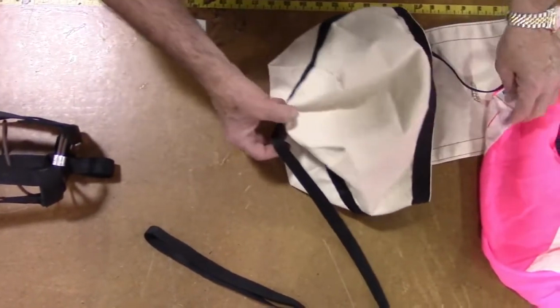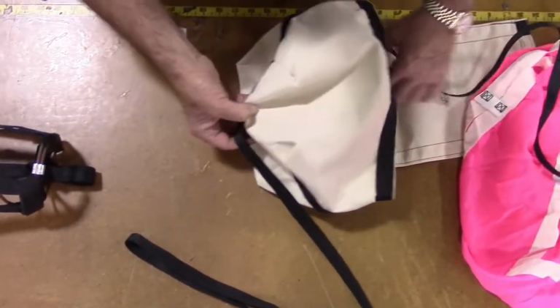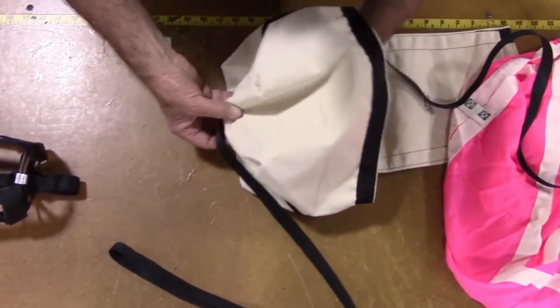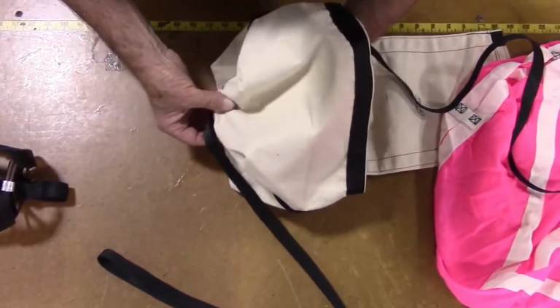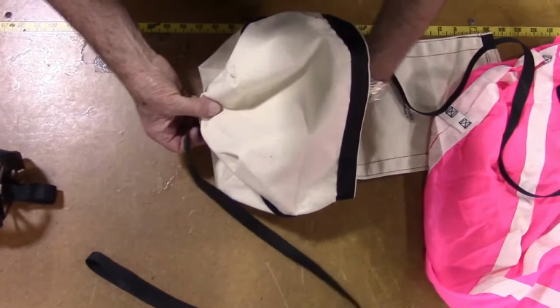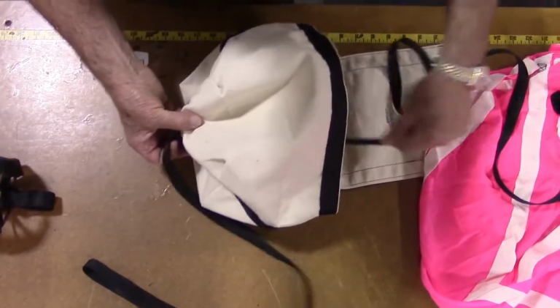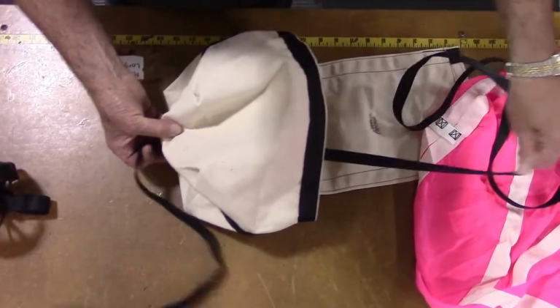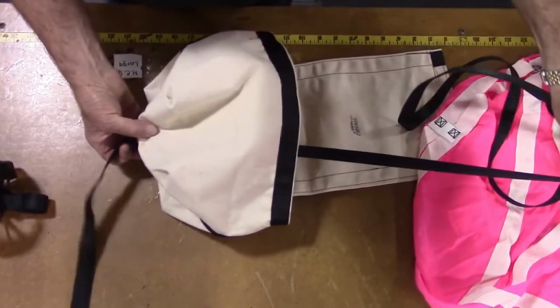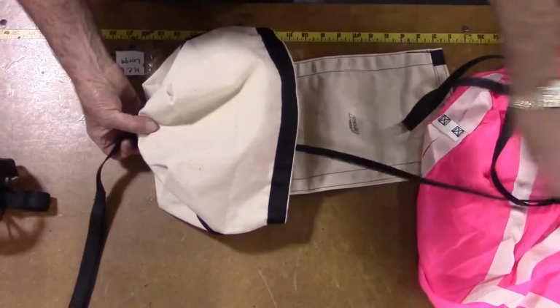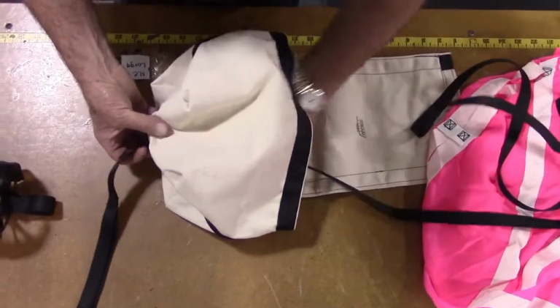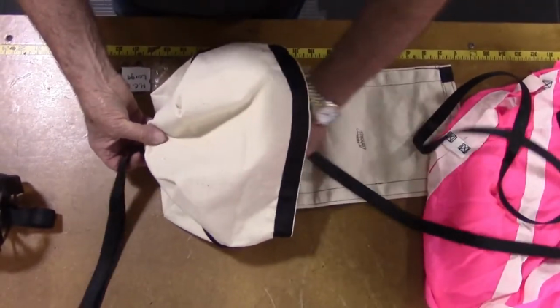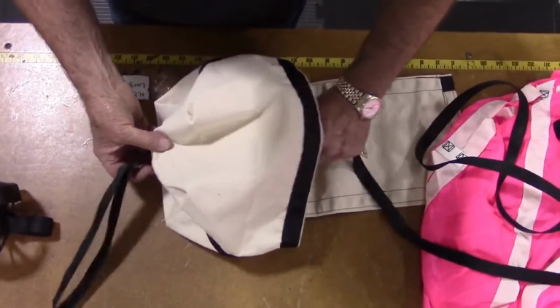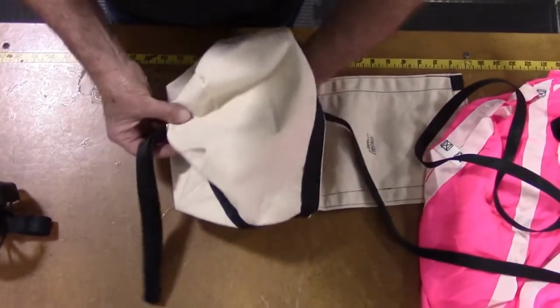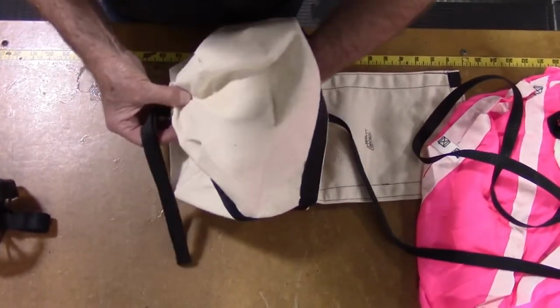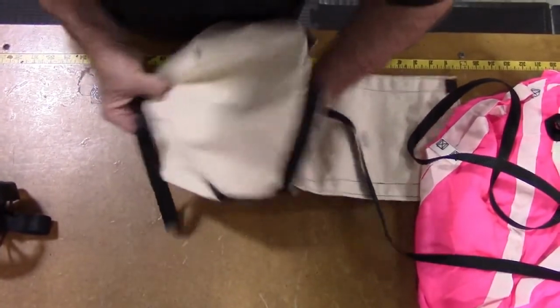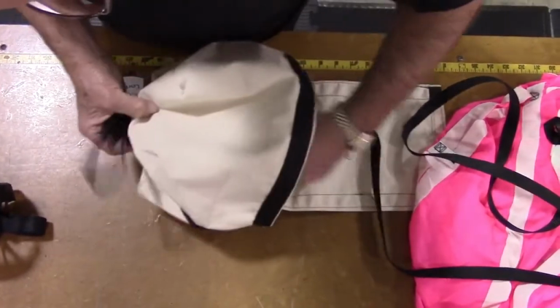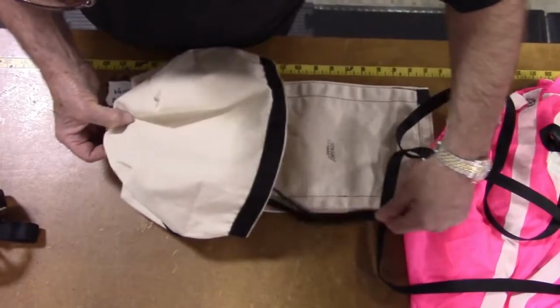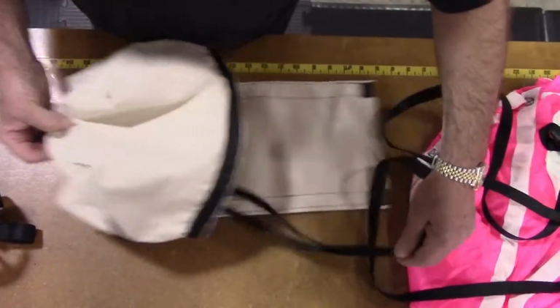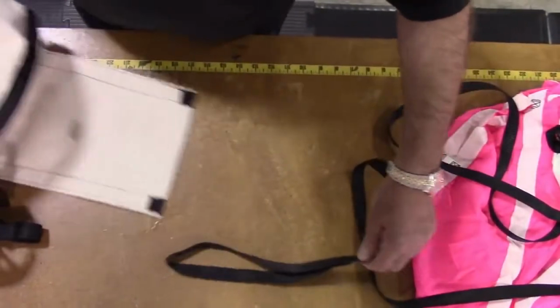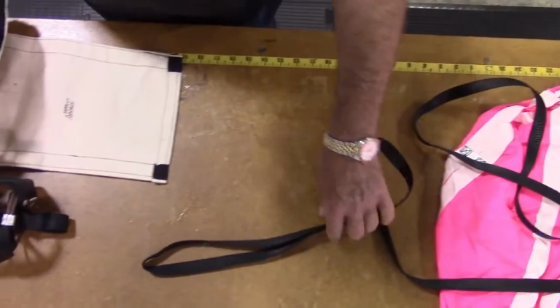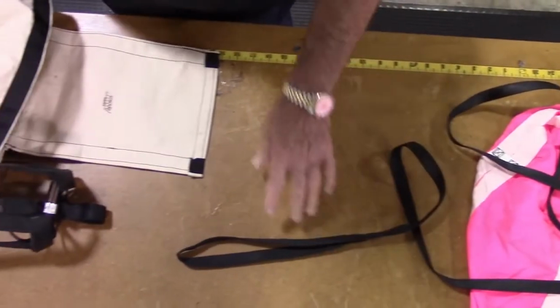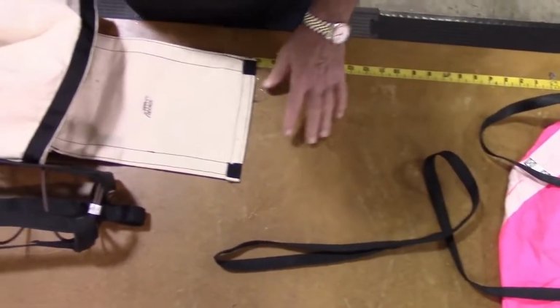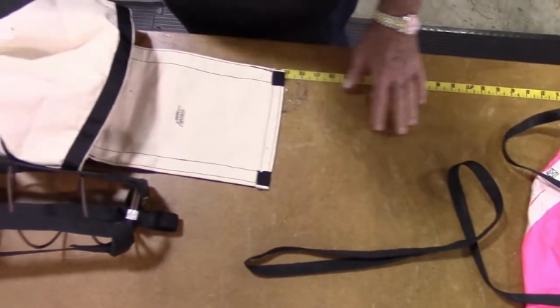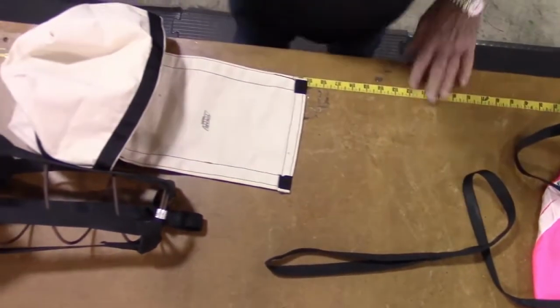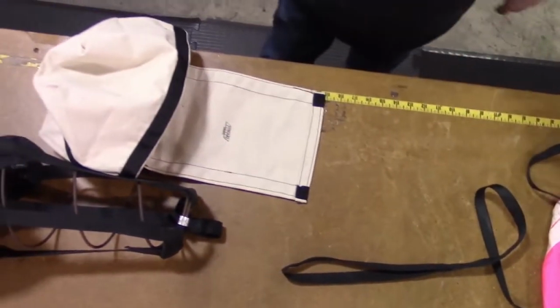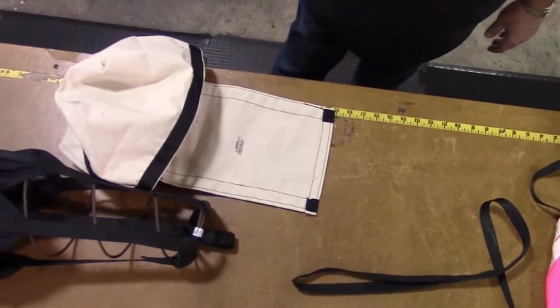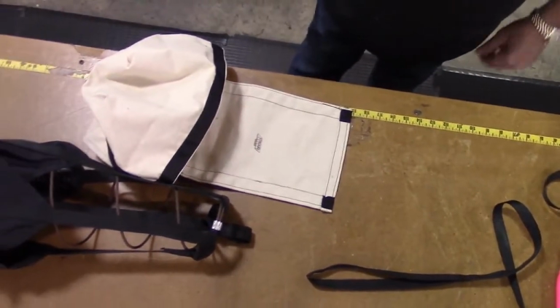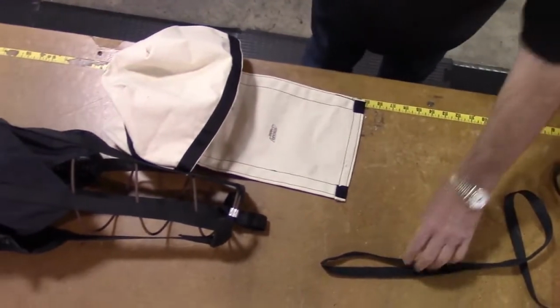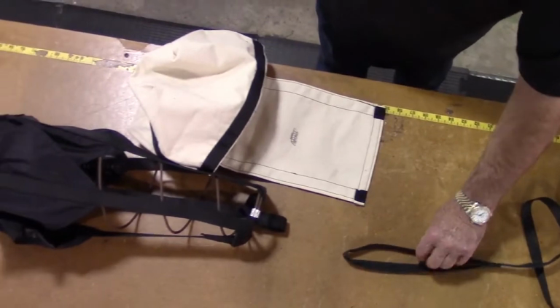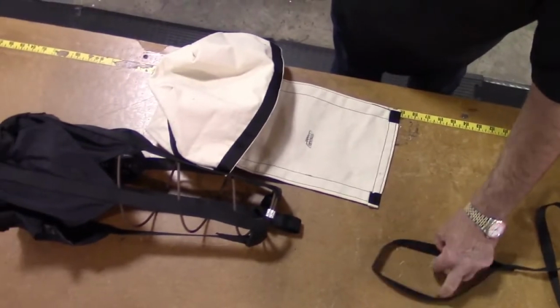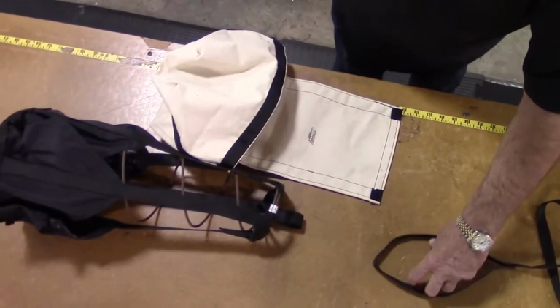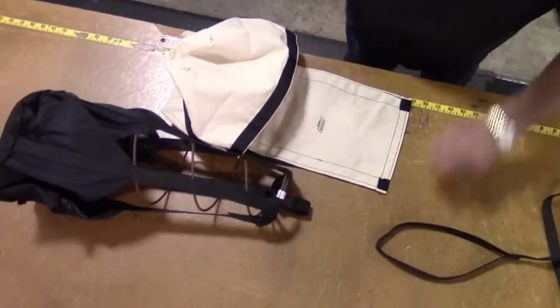To remove the deployment bag, continue to pull the bridle cord through the D-bag from the inside until the cord passes all the way through. The deployment bag and pilot chute are now off and you are ready to install new ones.